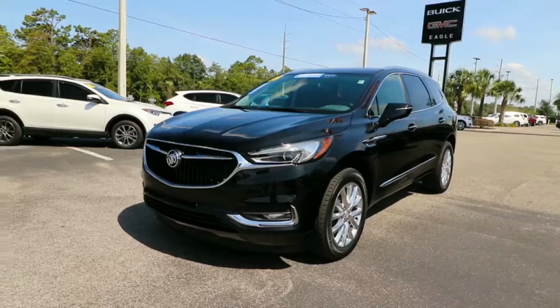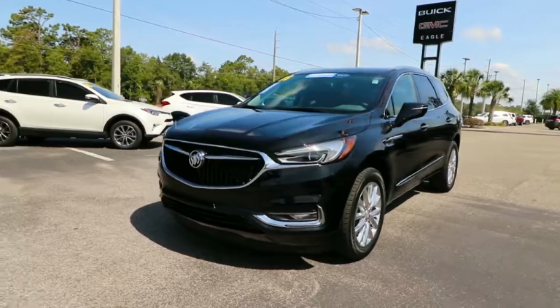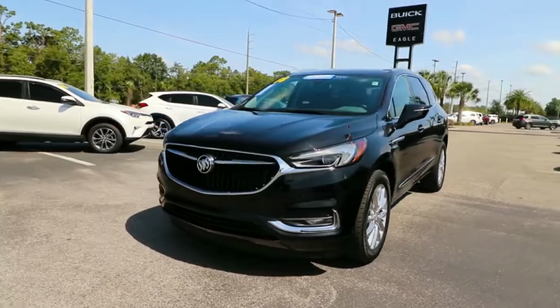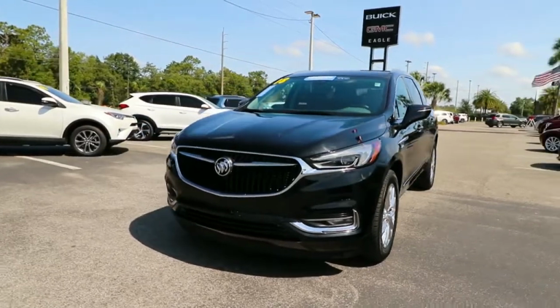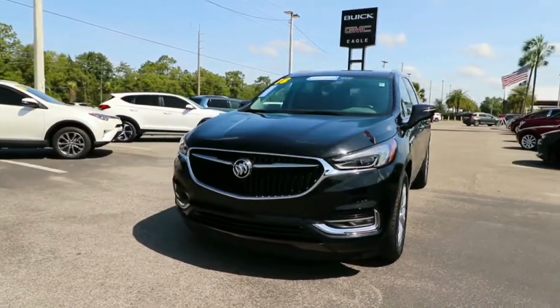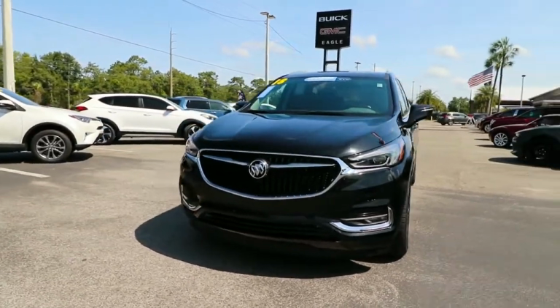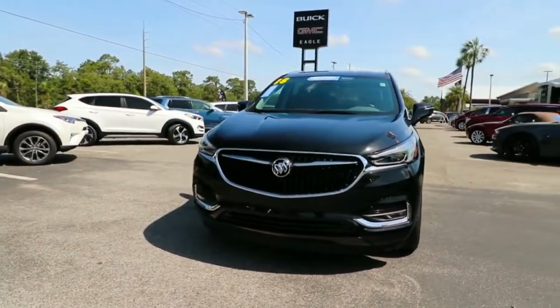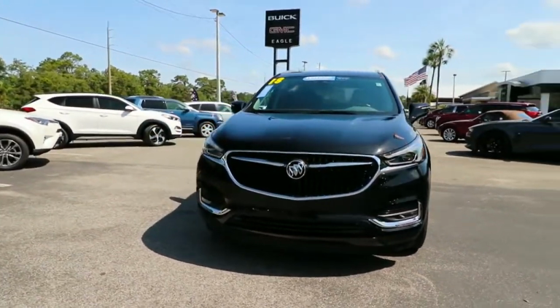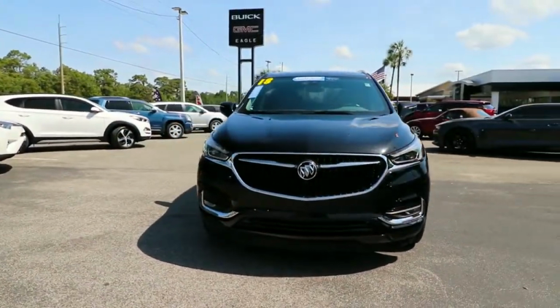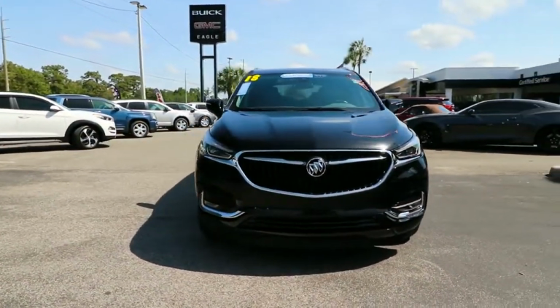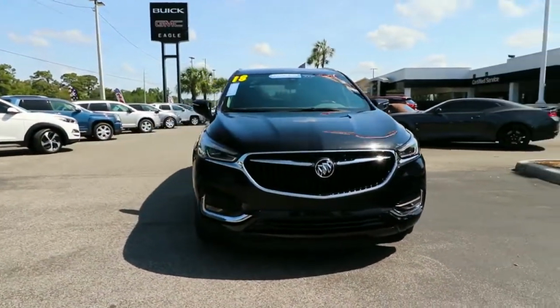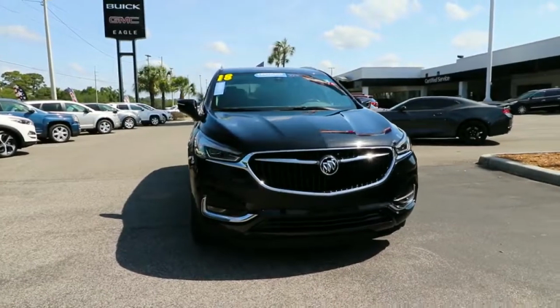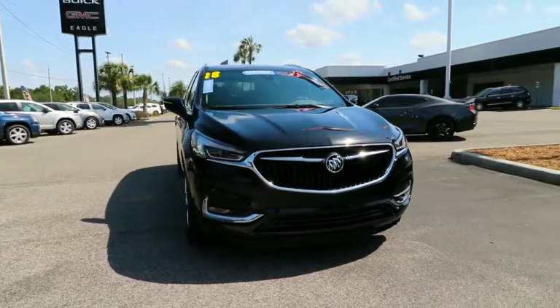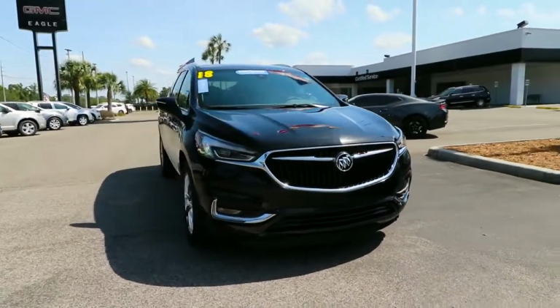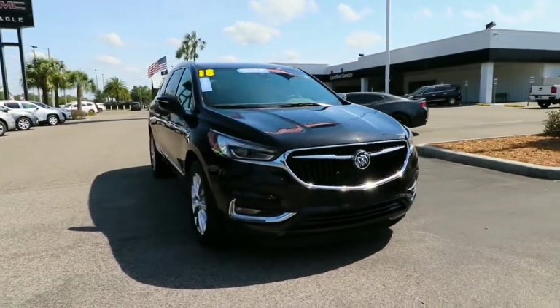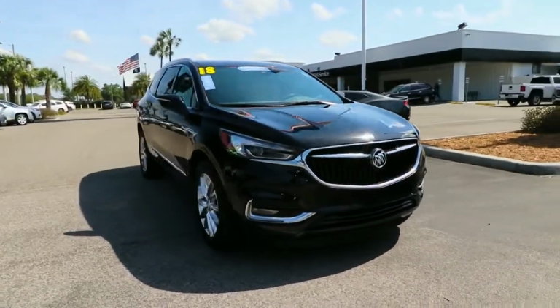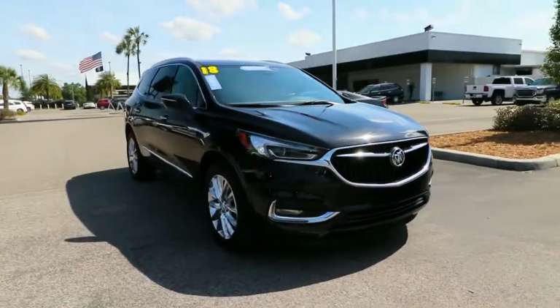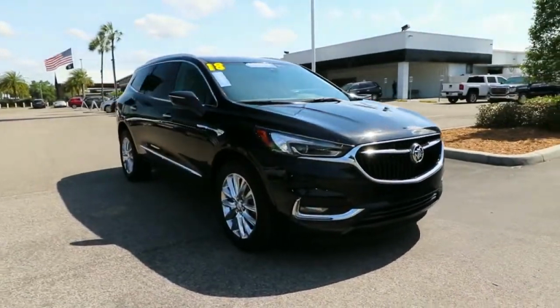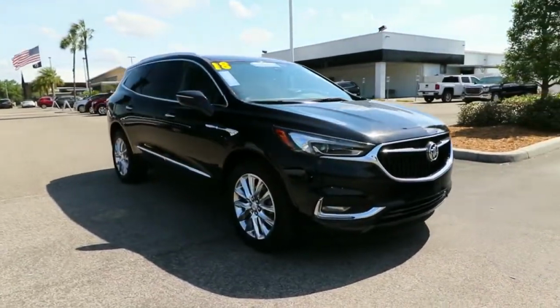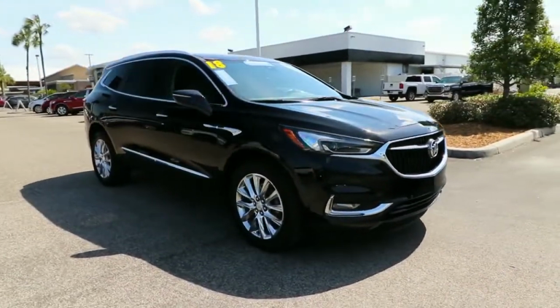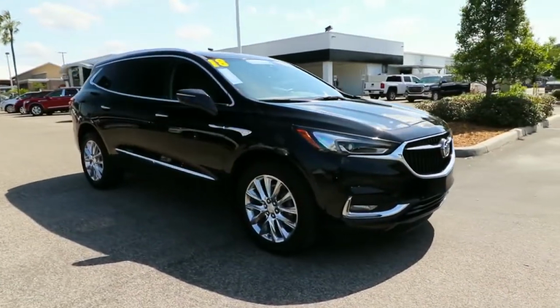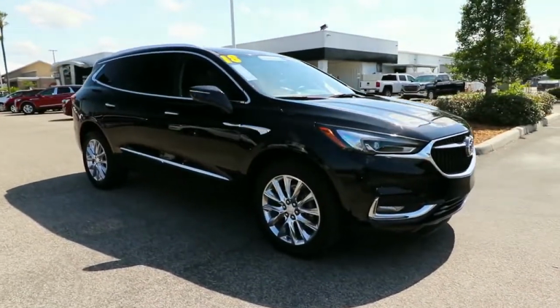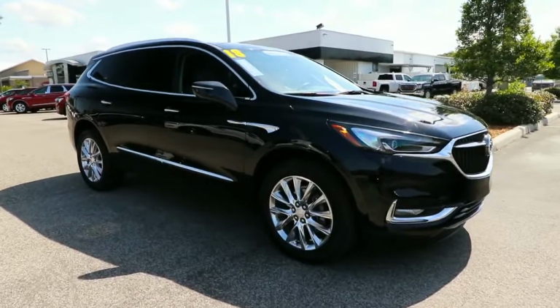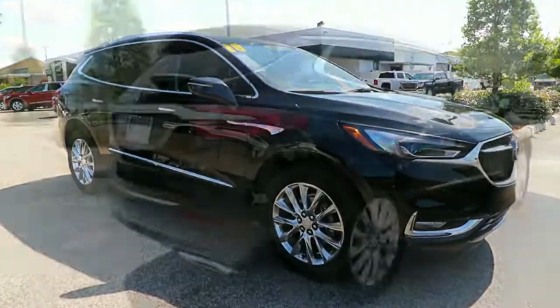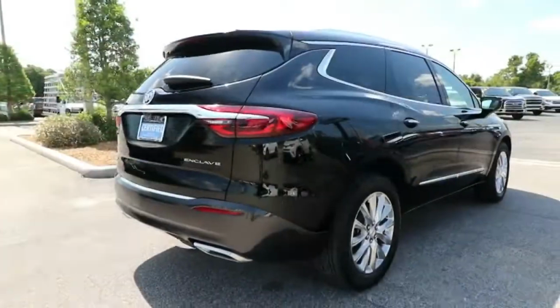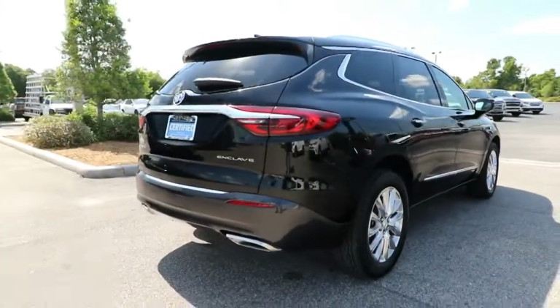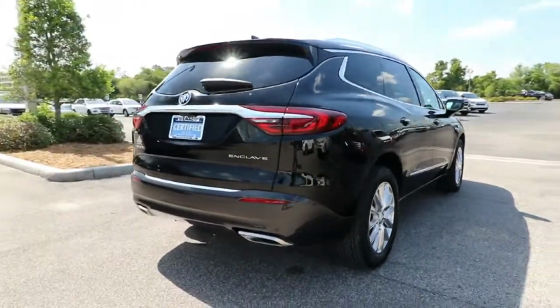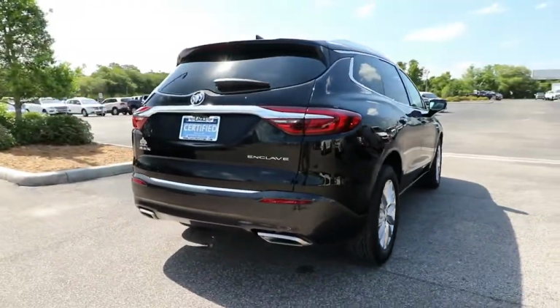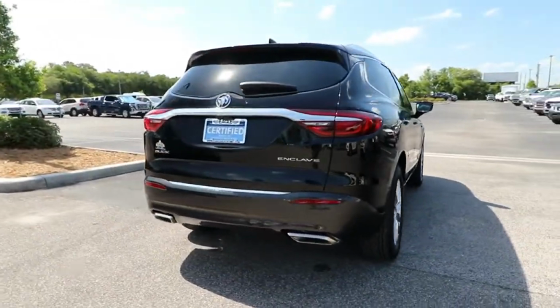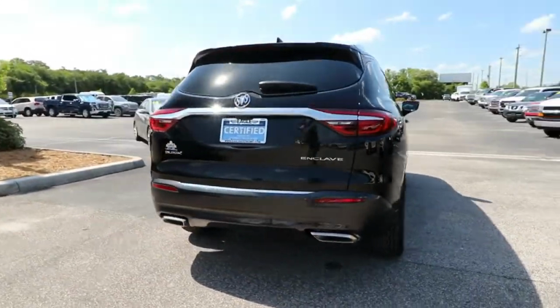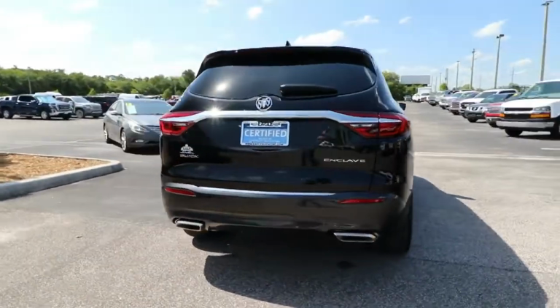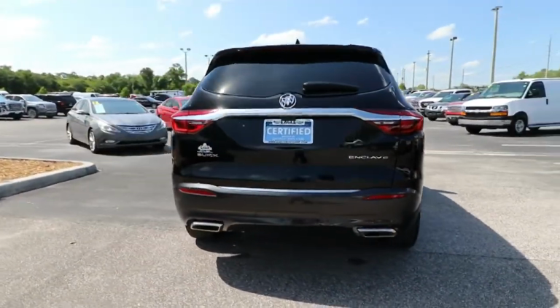You will love the features of this 2018 Buick Enclave. This vehicle is an outstanding buy with fewer than 35,000 miles on the odometer. Escape to the refined security of the Enclave, your spacious, comfortable oasis in a busy world.